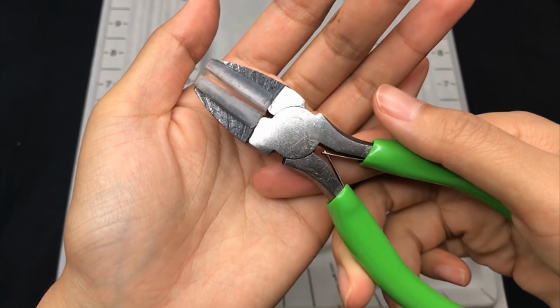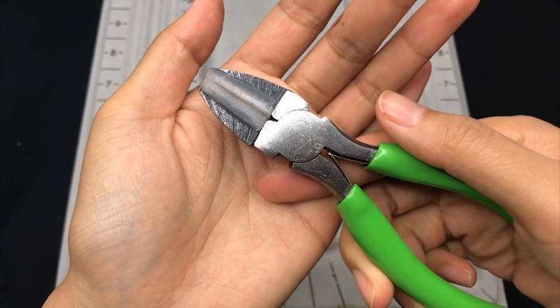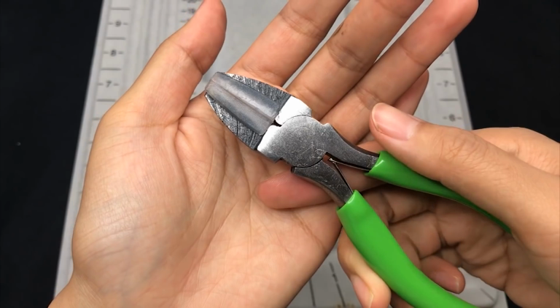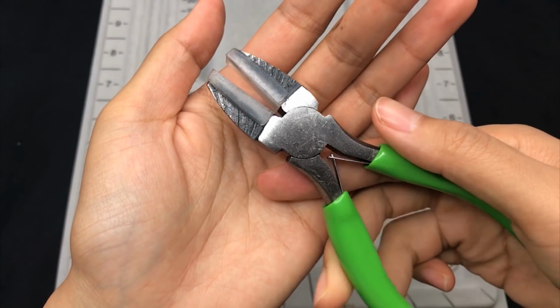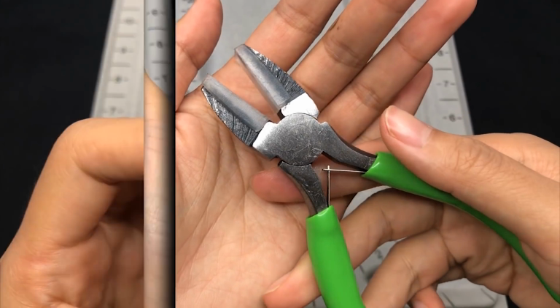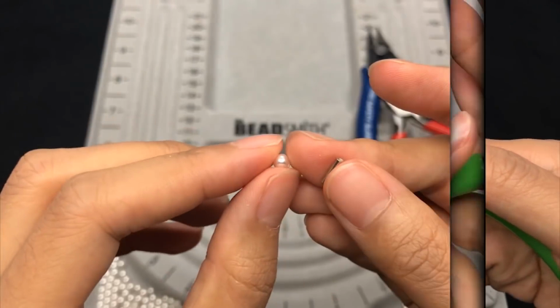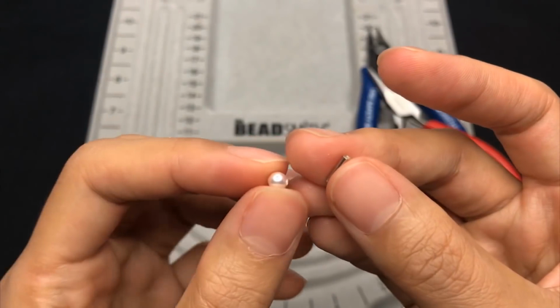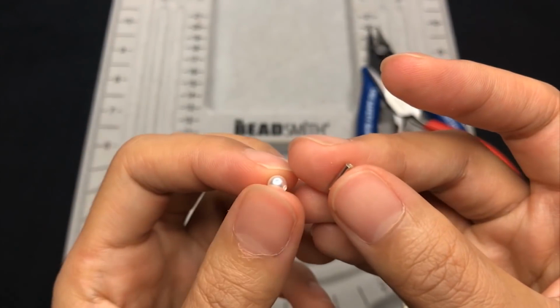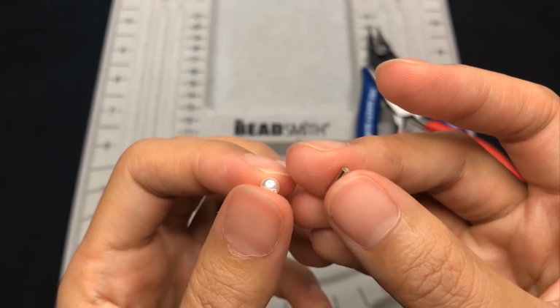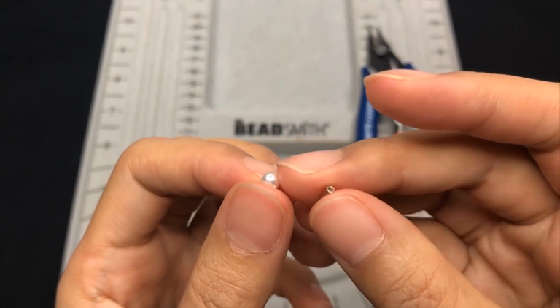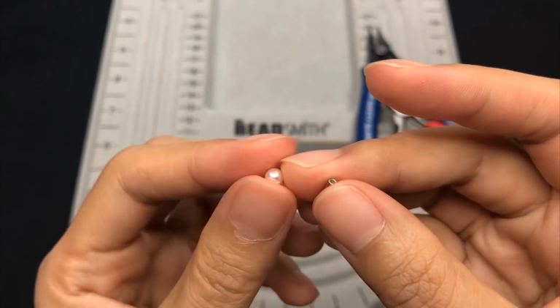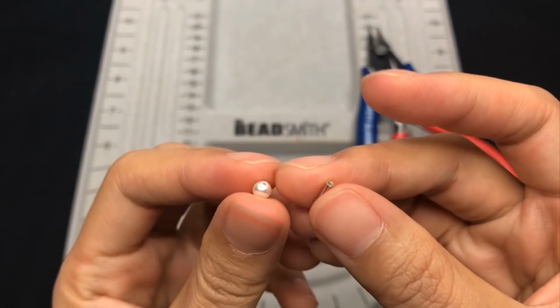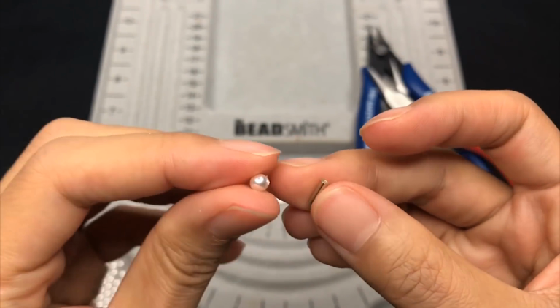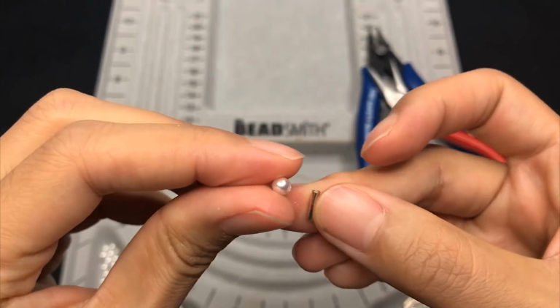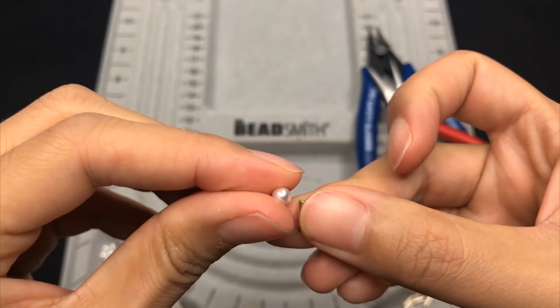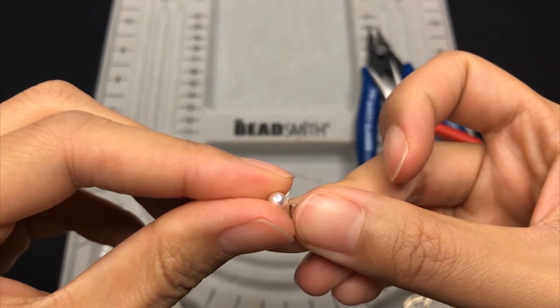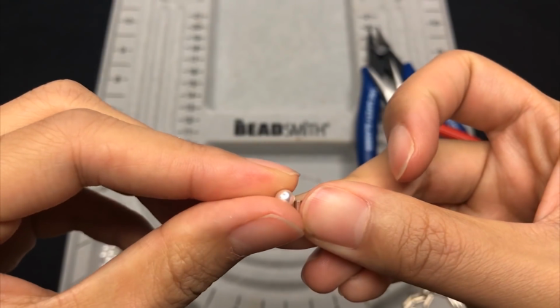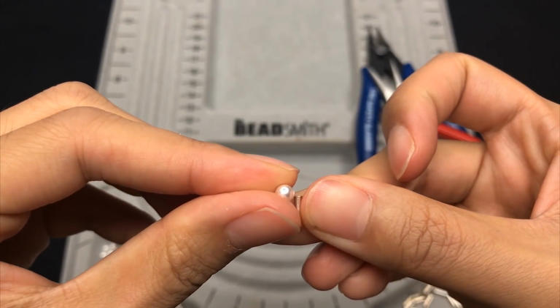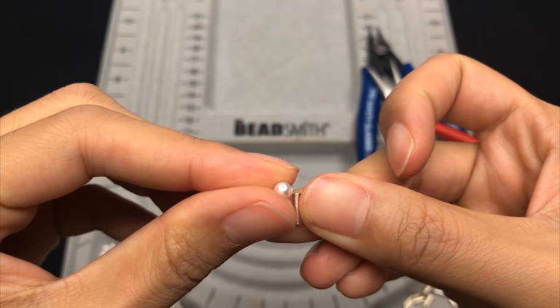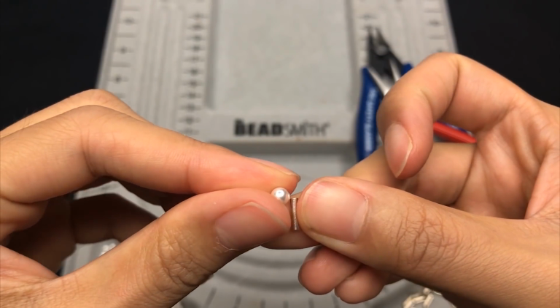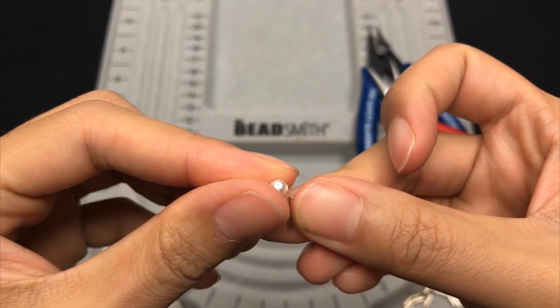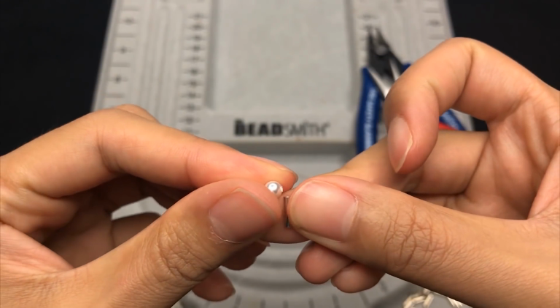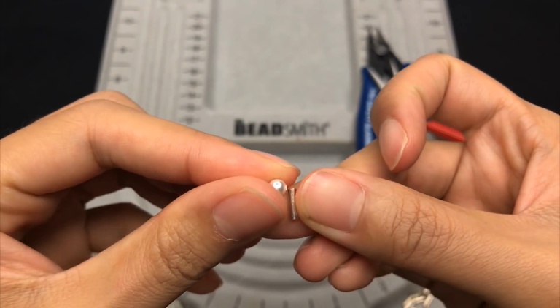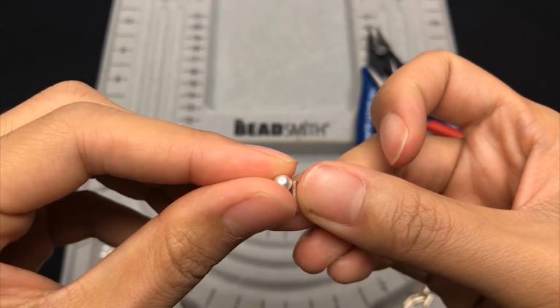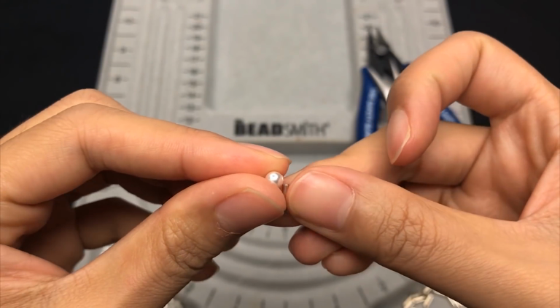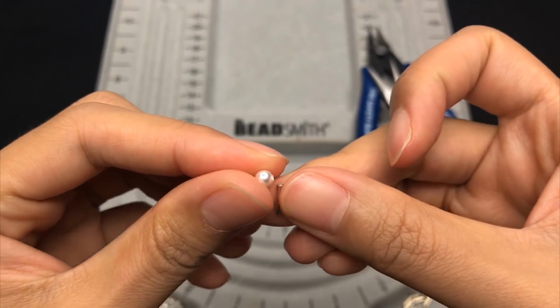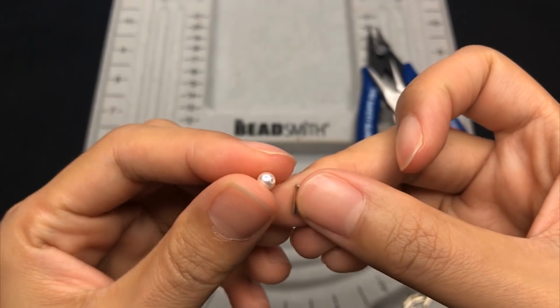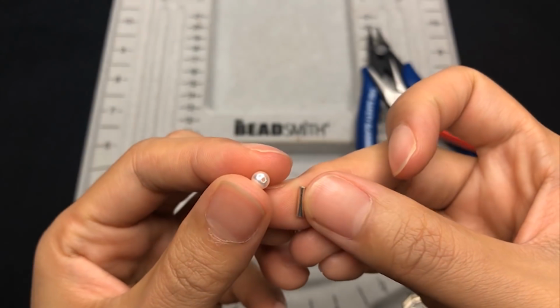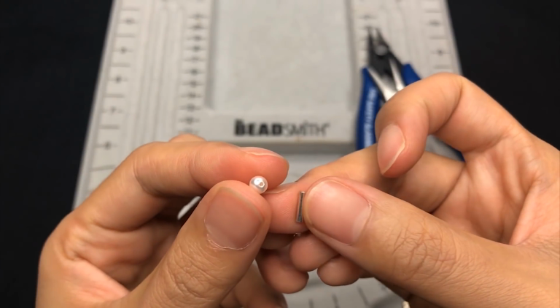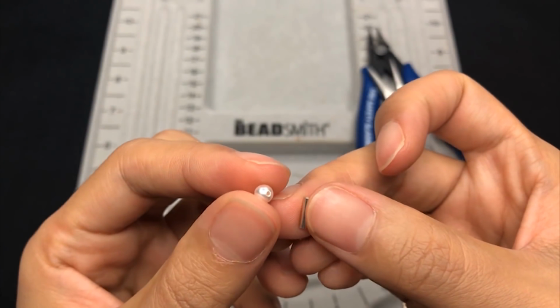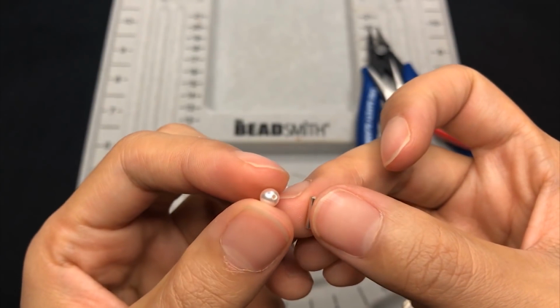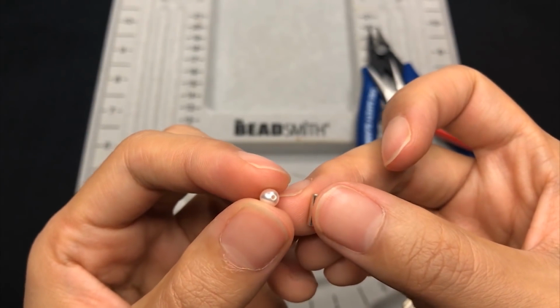For today's project, pearls will stay close with the silver tubes without any seed beads, so make sure to choose really good quality glass pearls to avoid the colour coating peeling off easily.